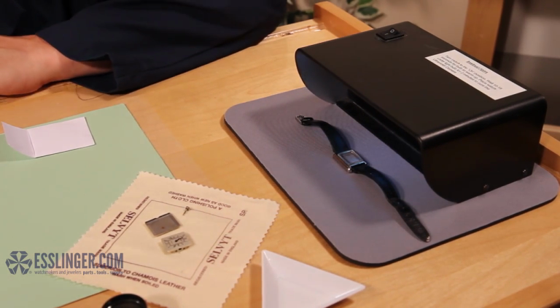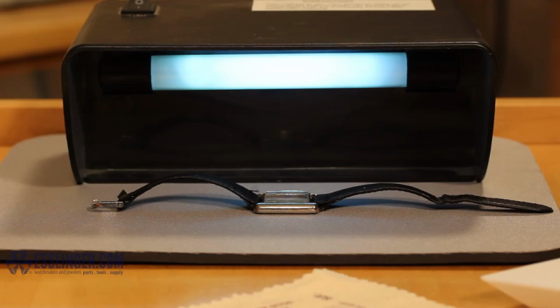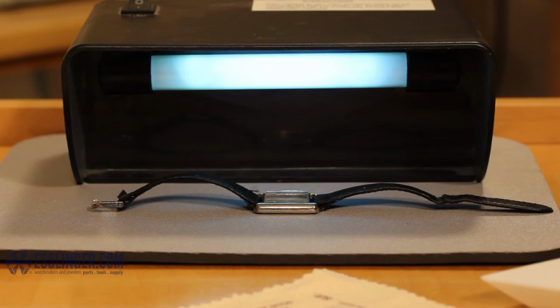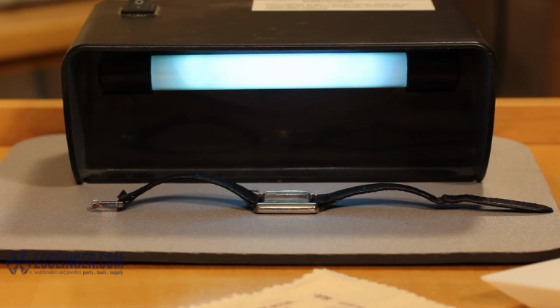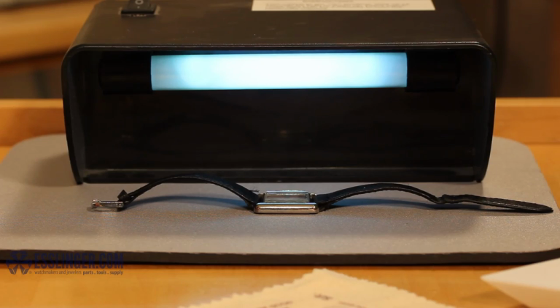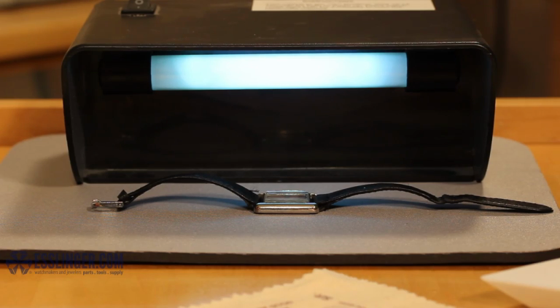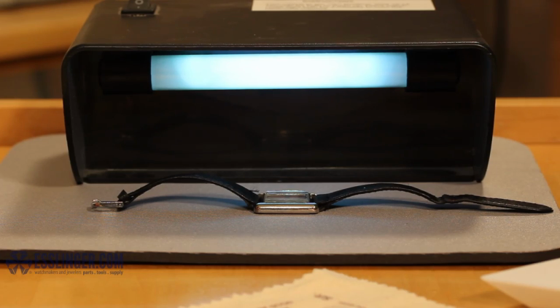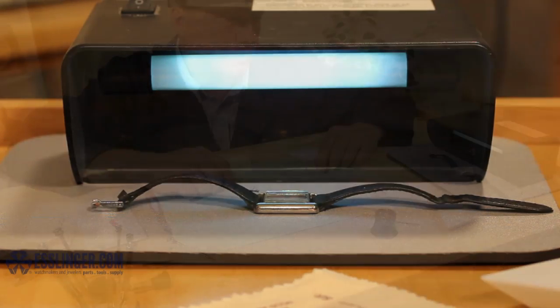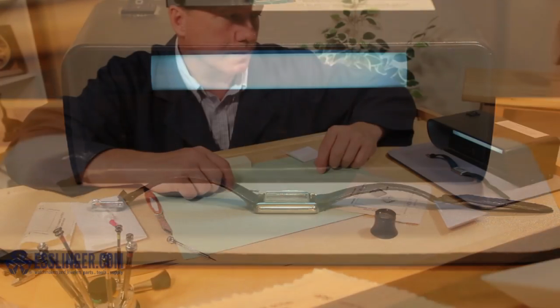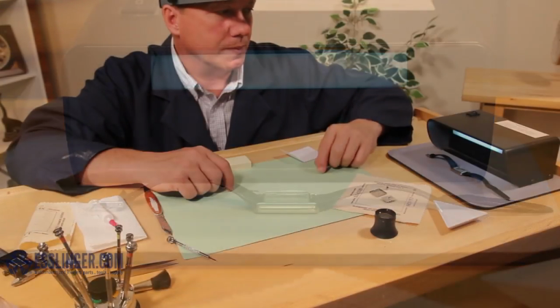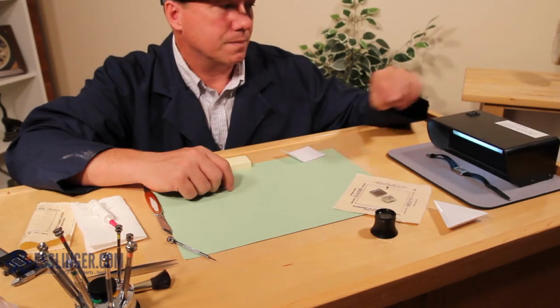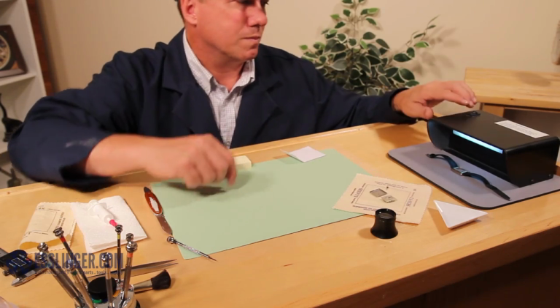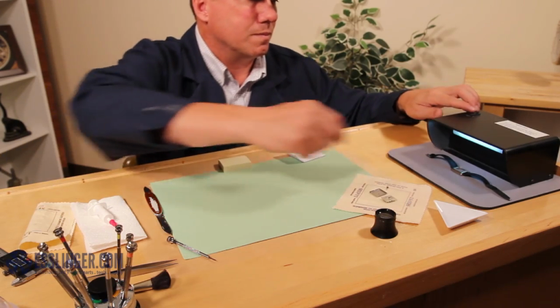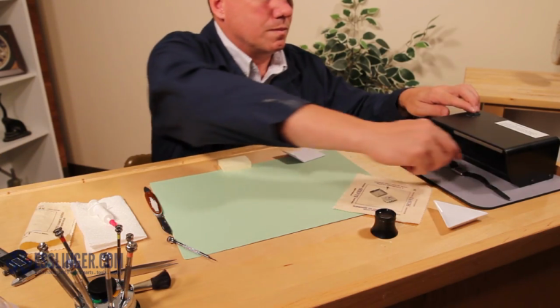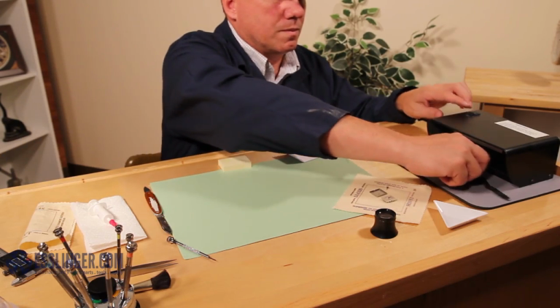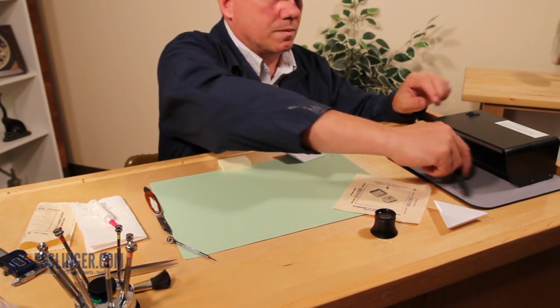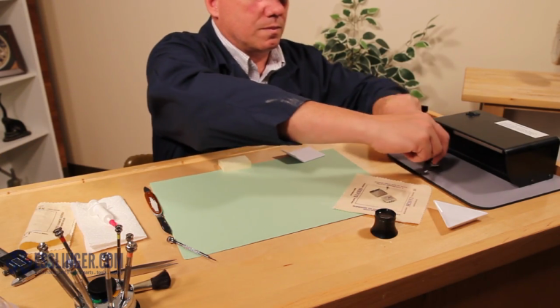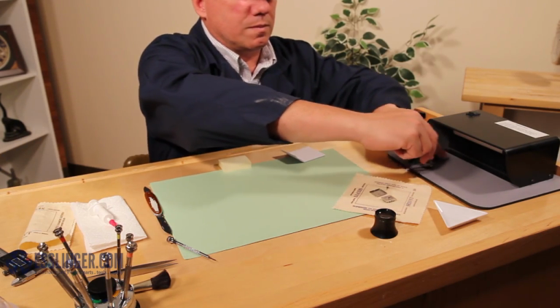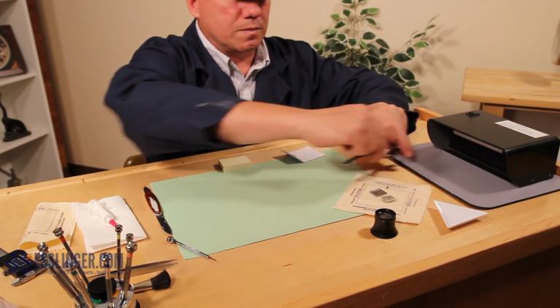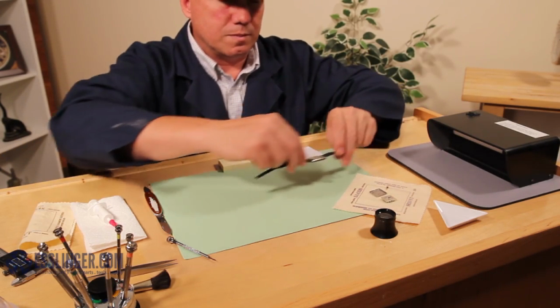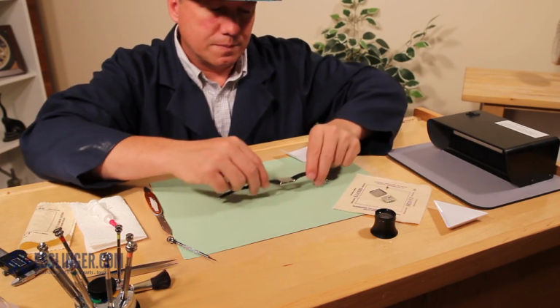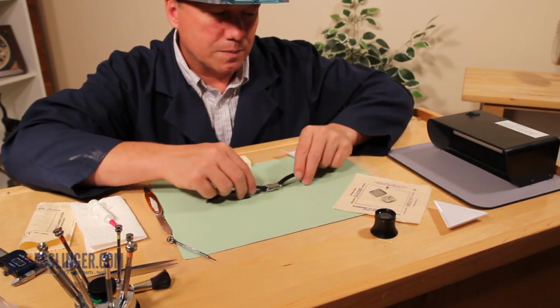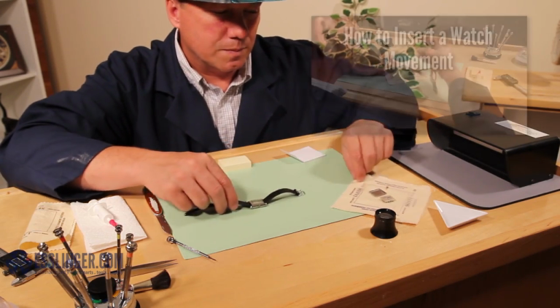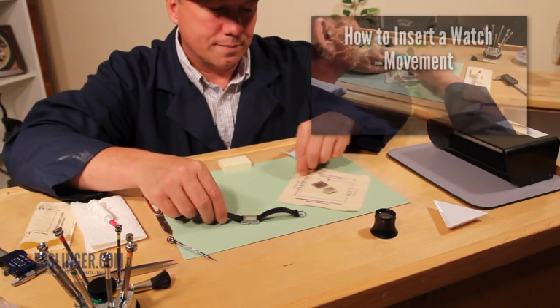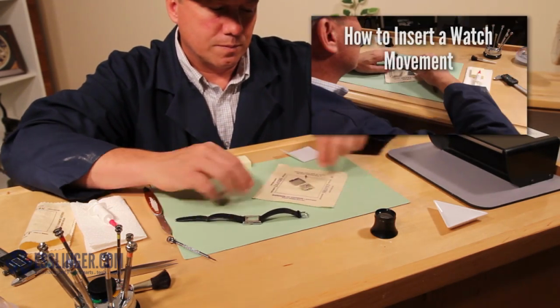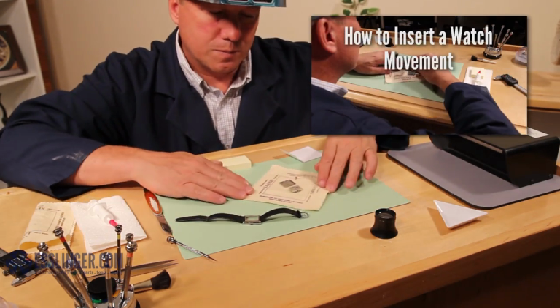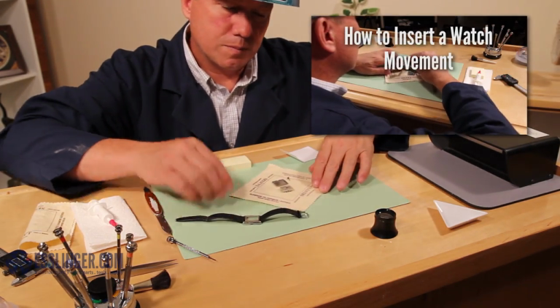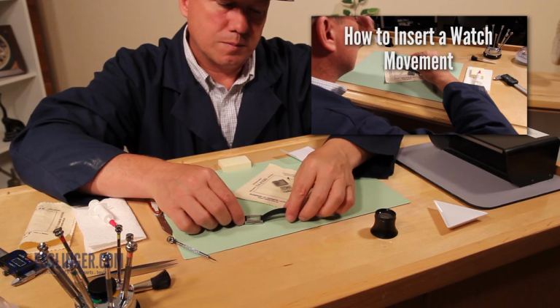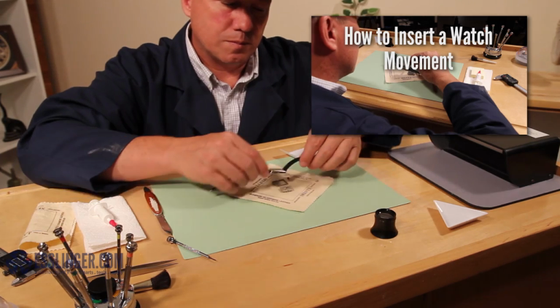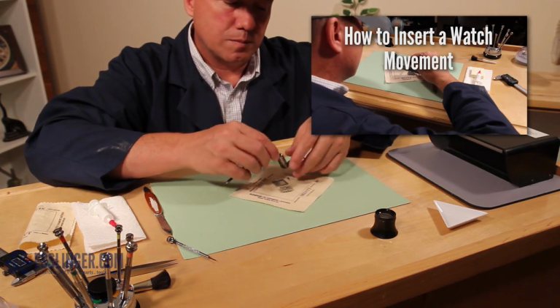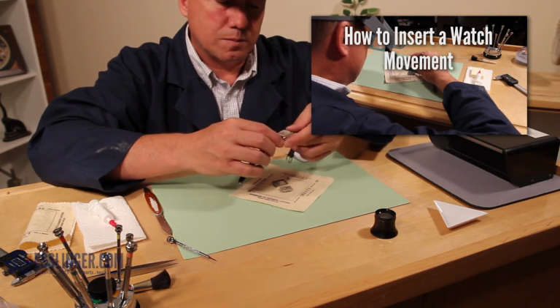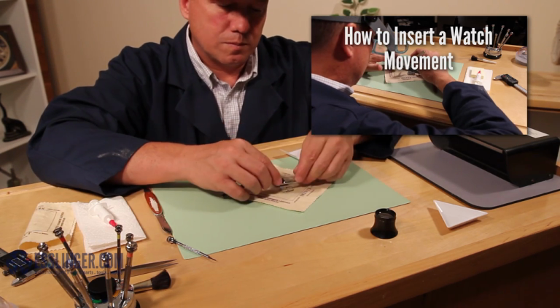When the crystal is held securely in the watch bezel, you can replace the movement in the watch case and continue to wear it again. For help reinserting the movement into your watch, you can check out this video.